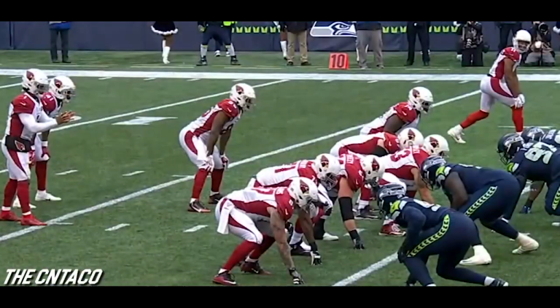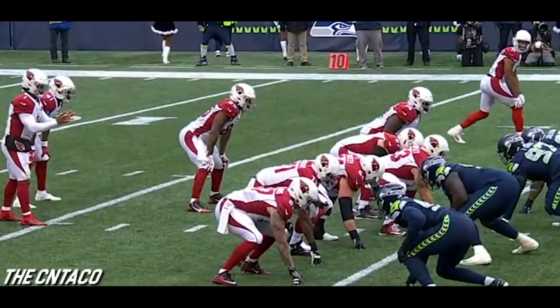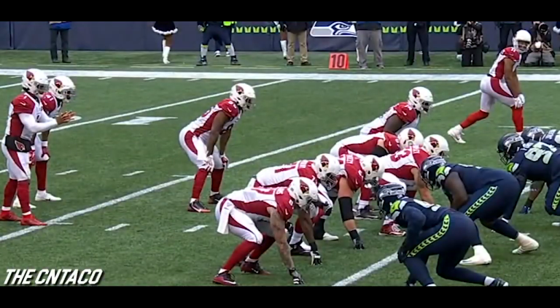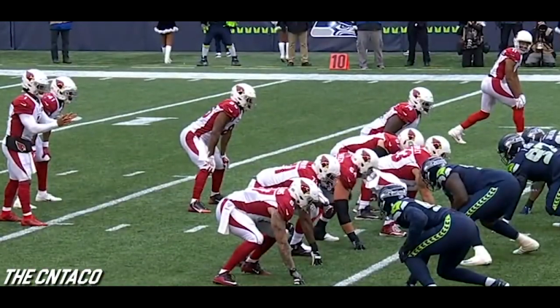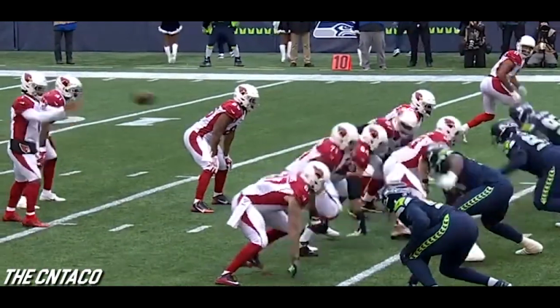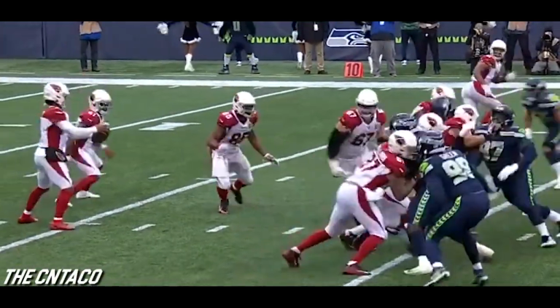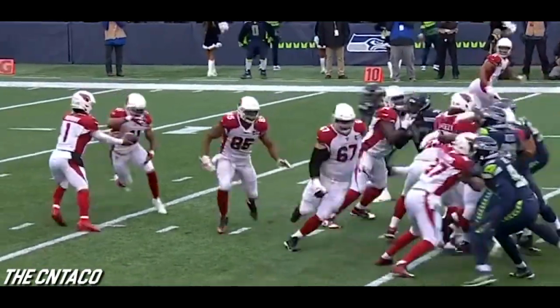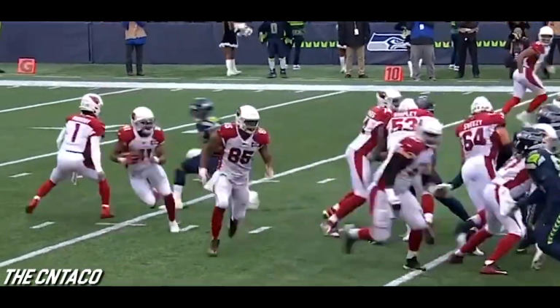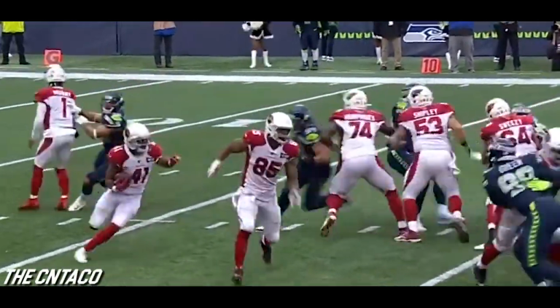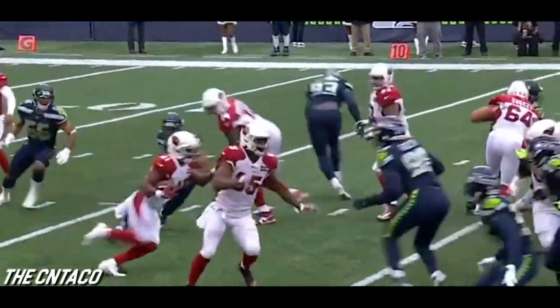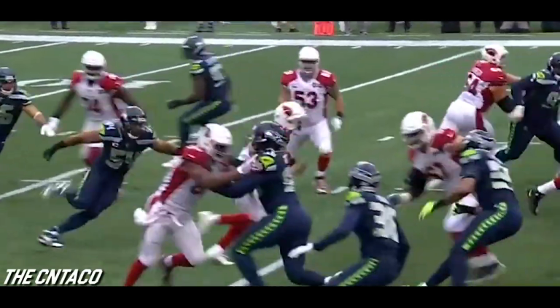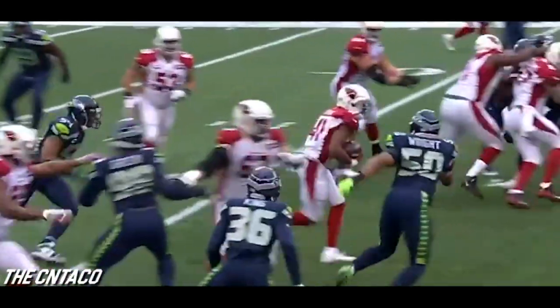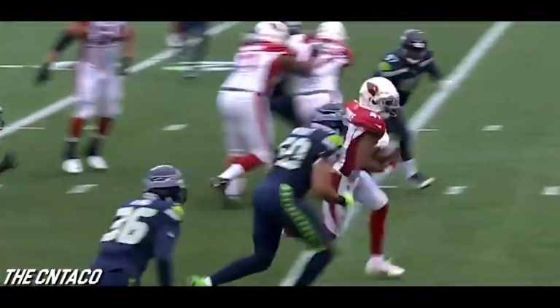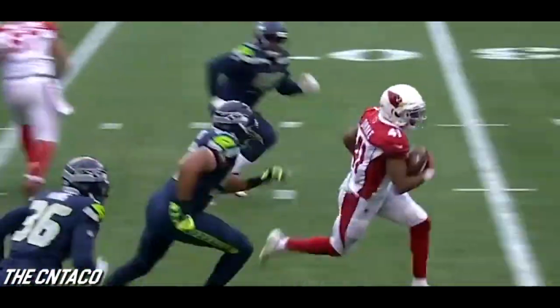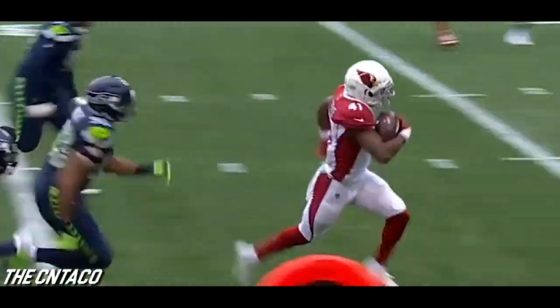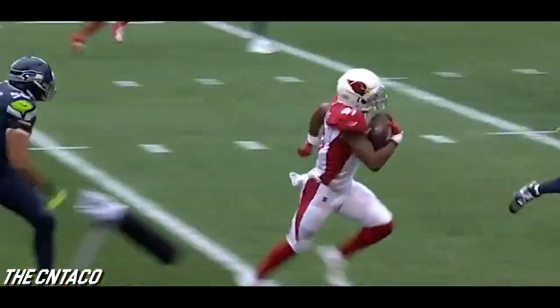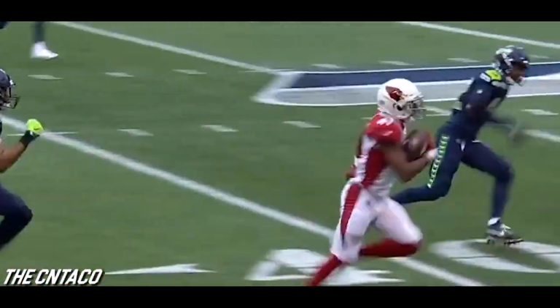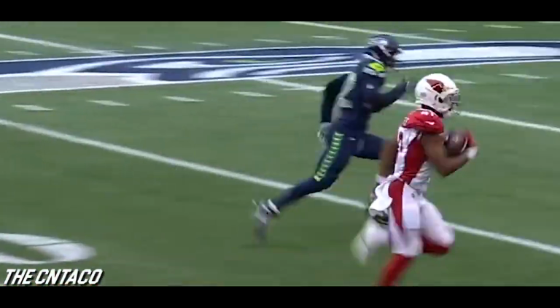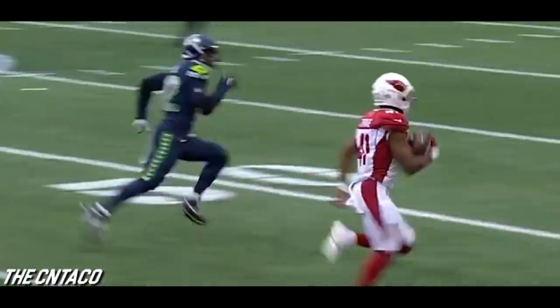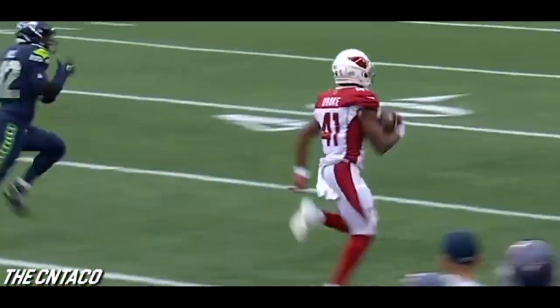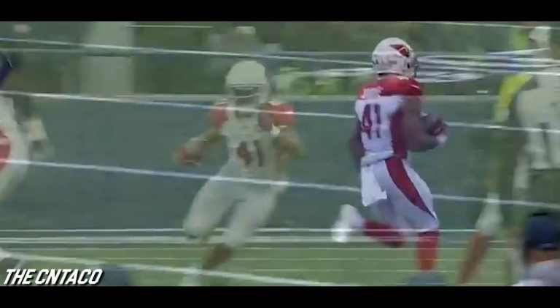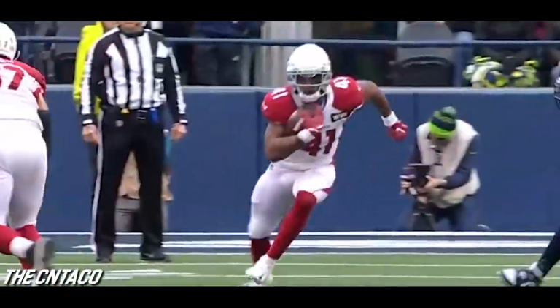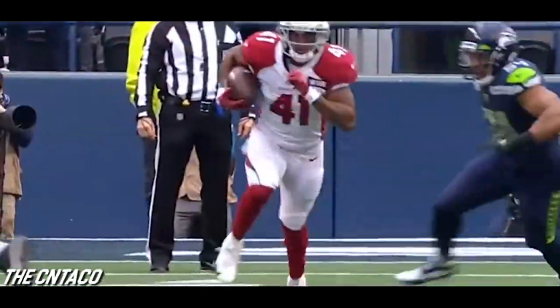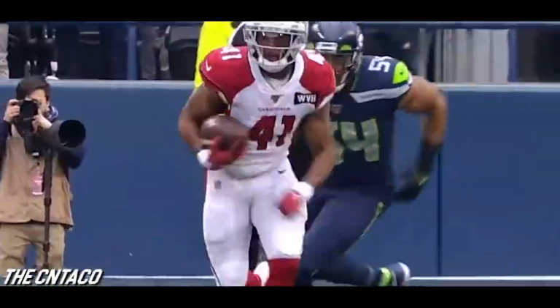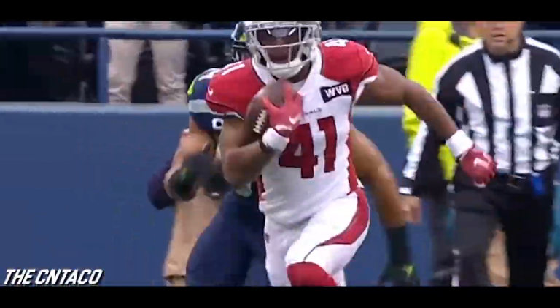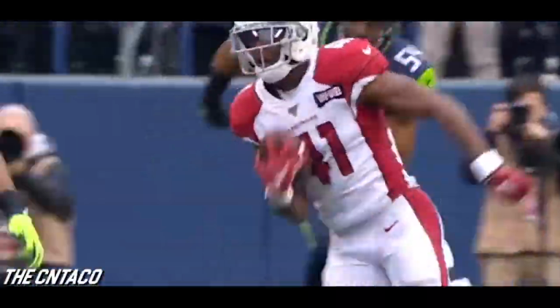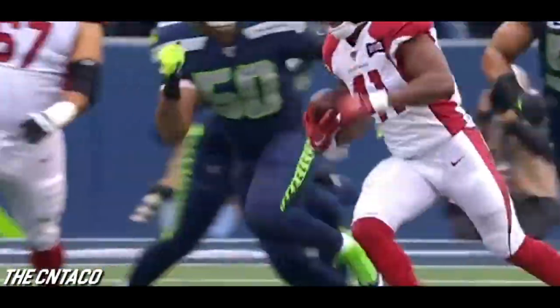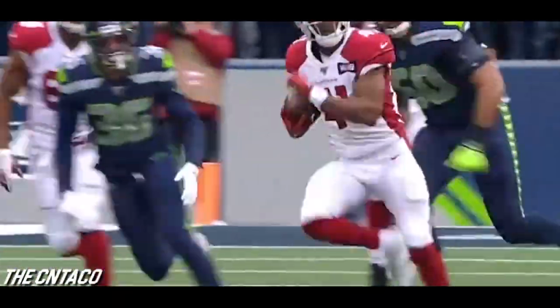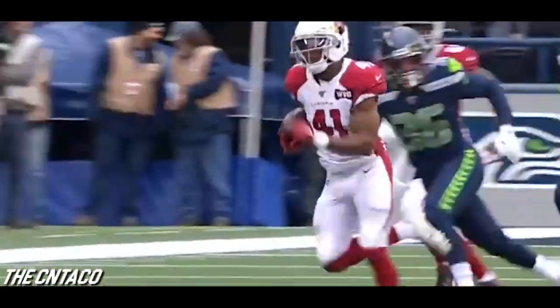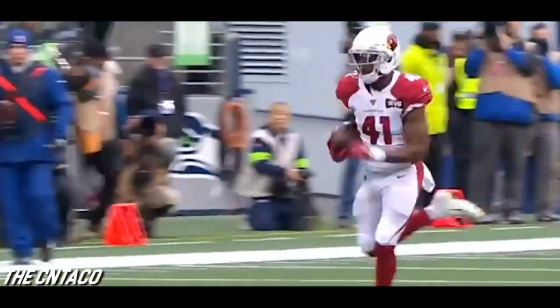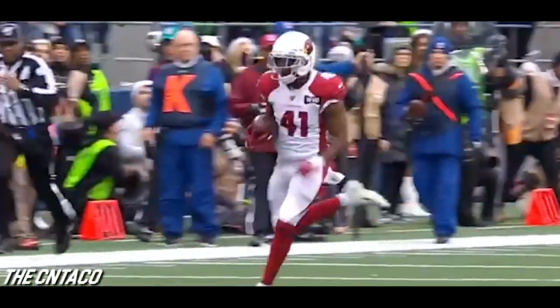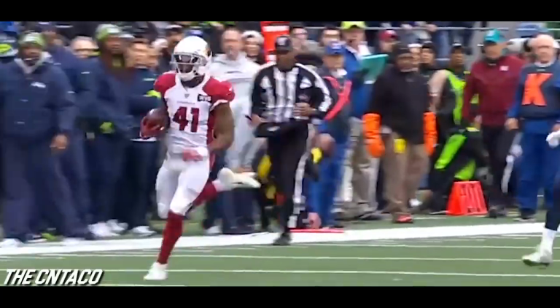The Arizona Cardinals the last couple of weeks have played well. Watch 67 pull around — they get a seal and a kick out right there. It's that gap scheme where you pull and wrap, you give Kenyon Drake a crease like that and he's gonna score a touchdown. That's a great job blocking up front.